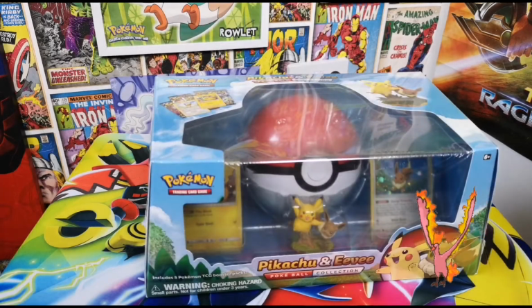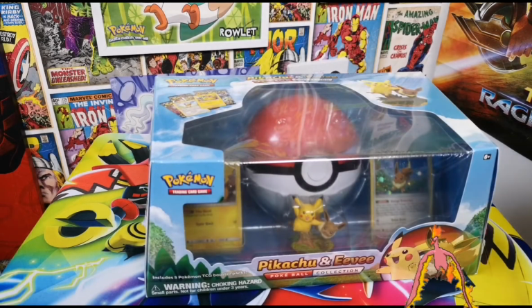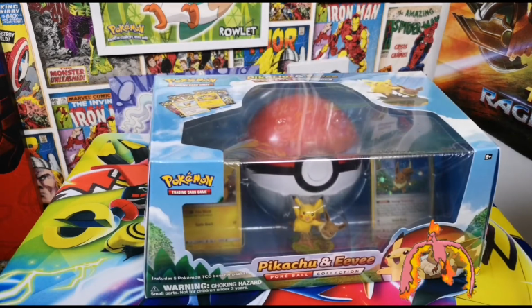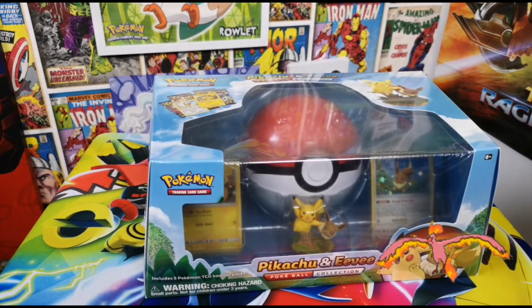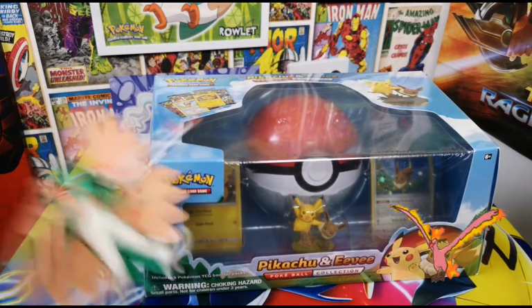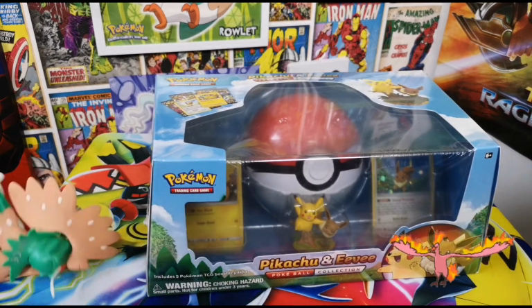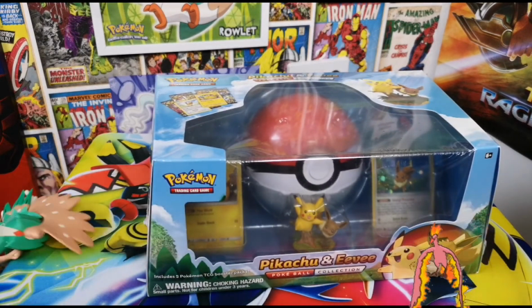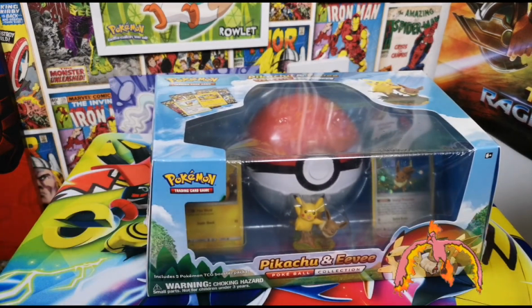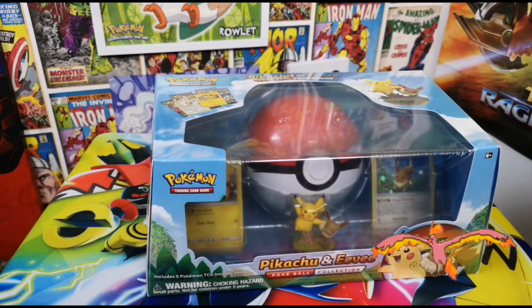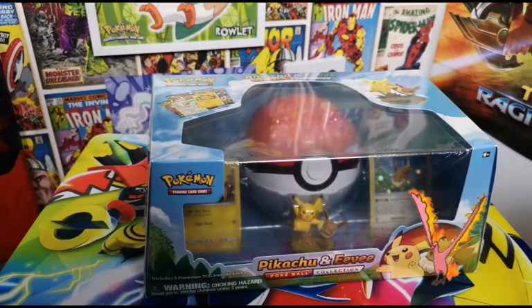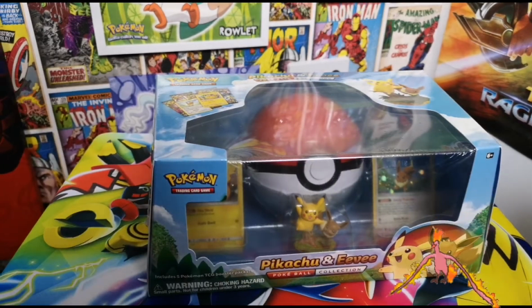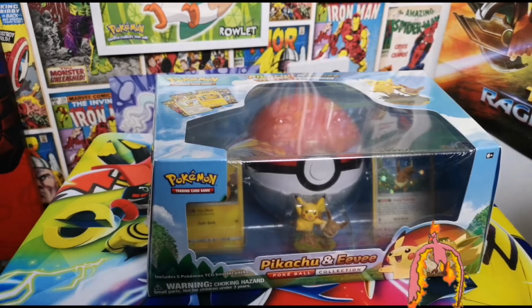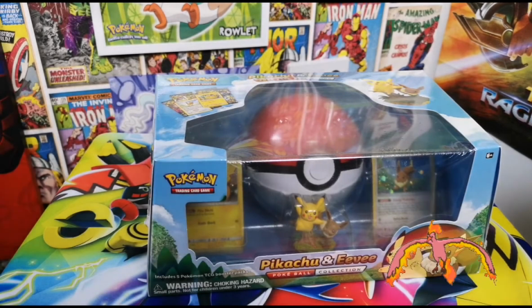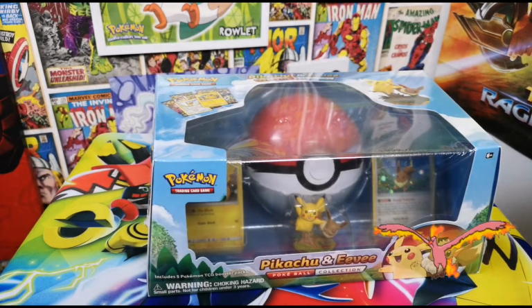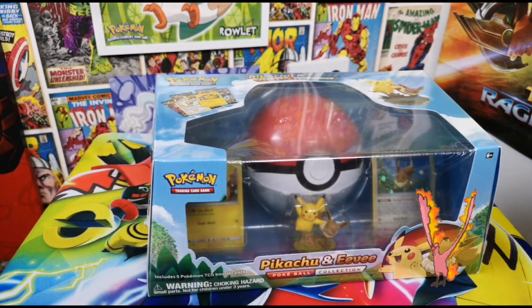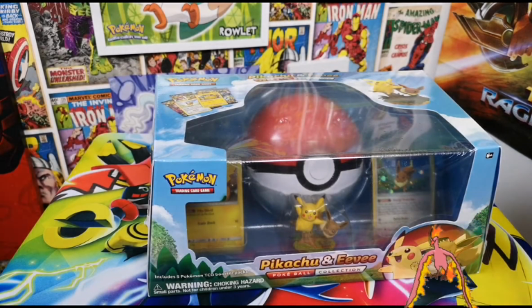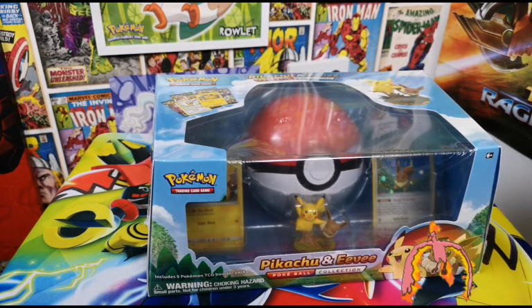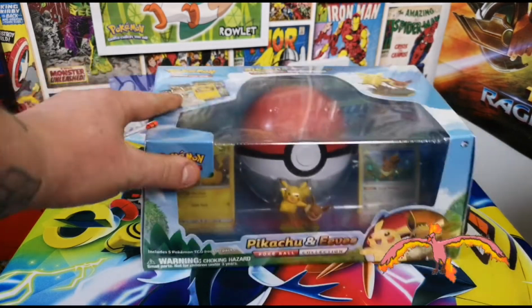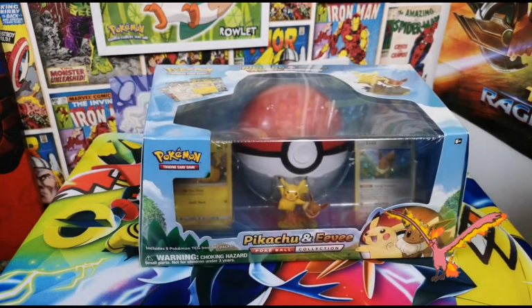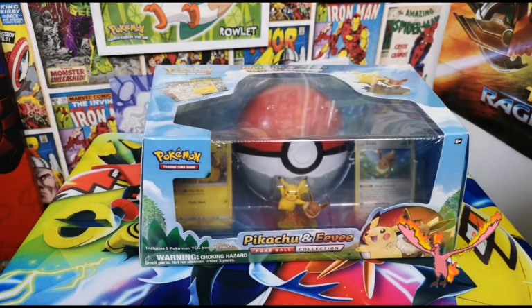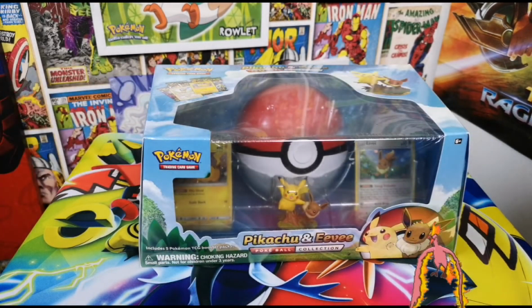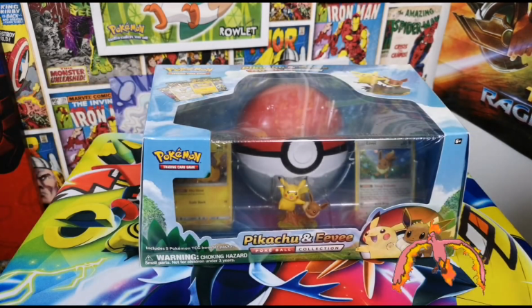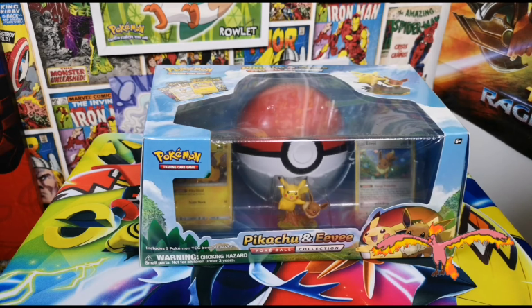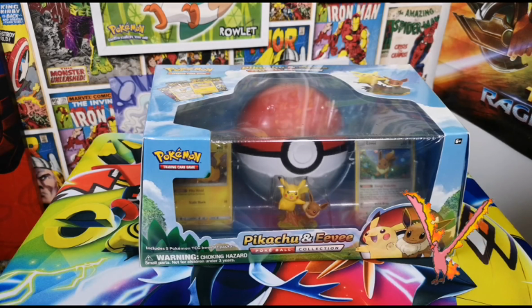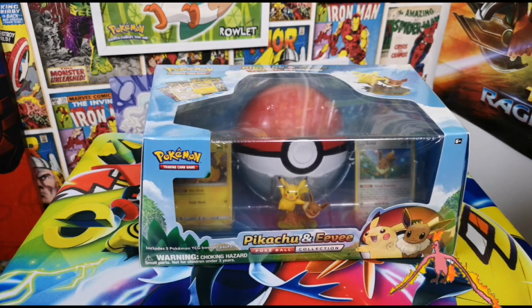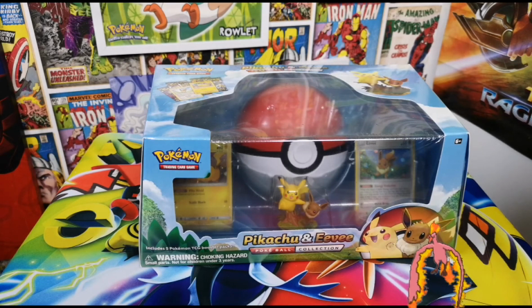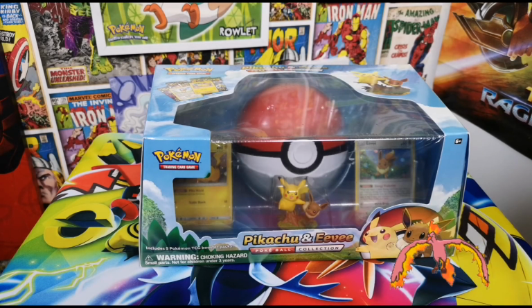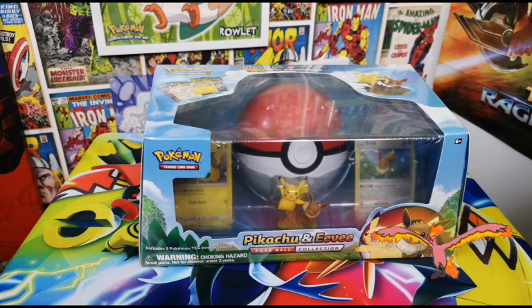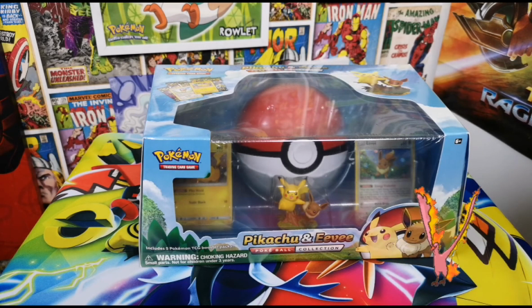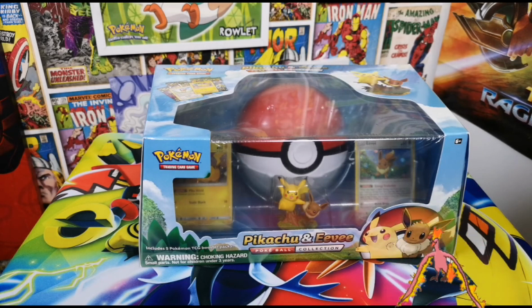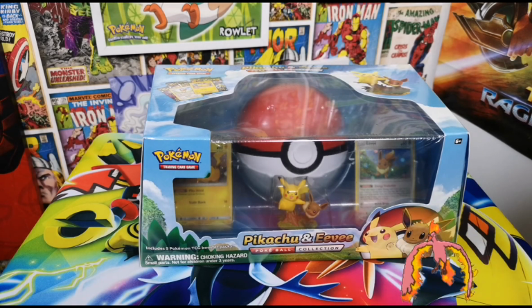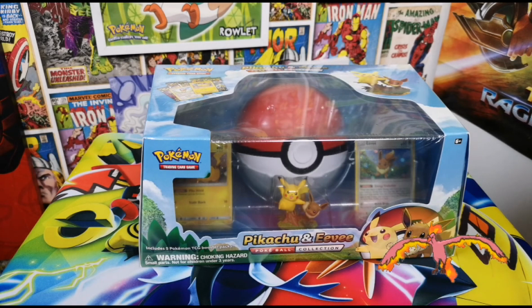I don't actually mind unboxing in here because it looks quite all right - it looks okay, it's nice. I have an actual setup in the other bedroom for doing unboxings, but I get bullied off it by my nephew because he's playing Fortnite.